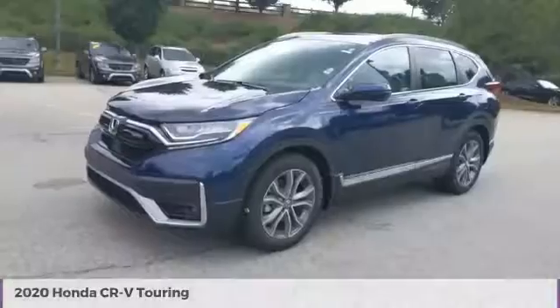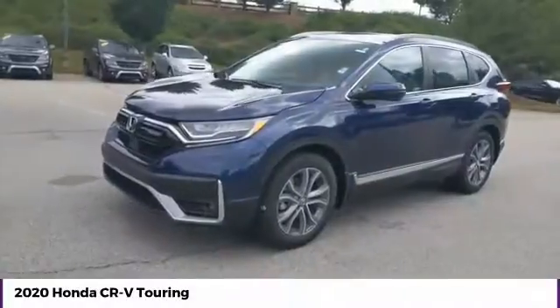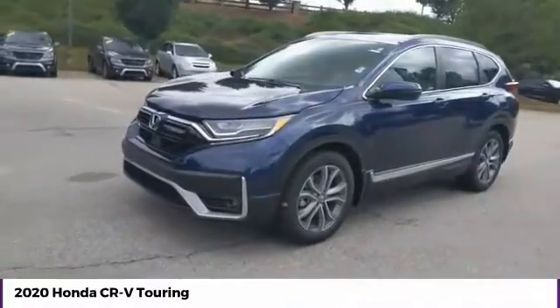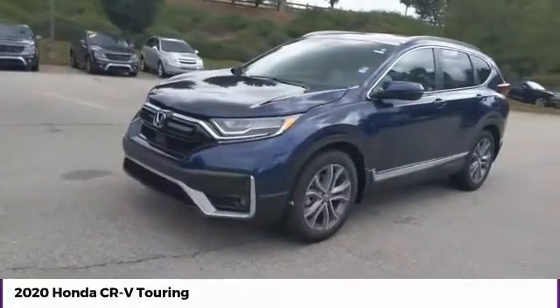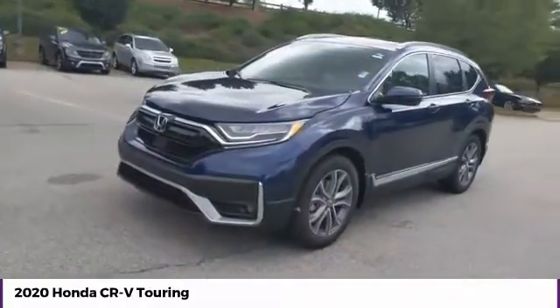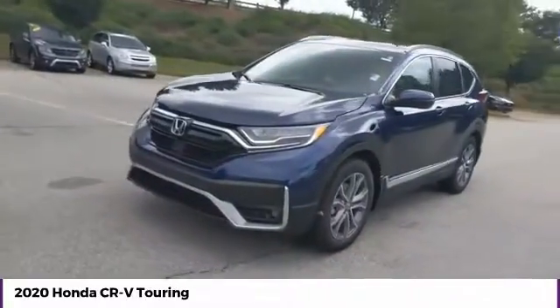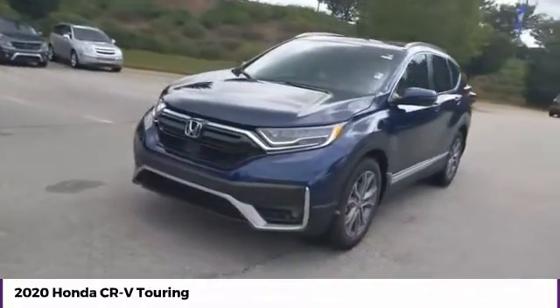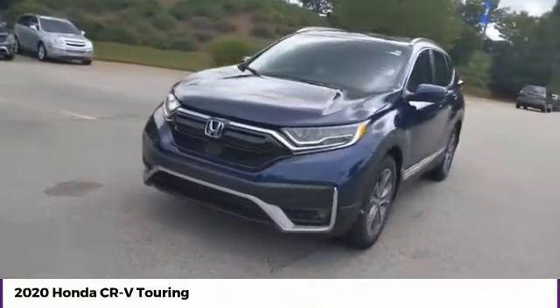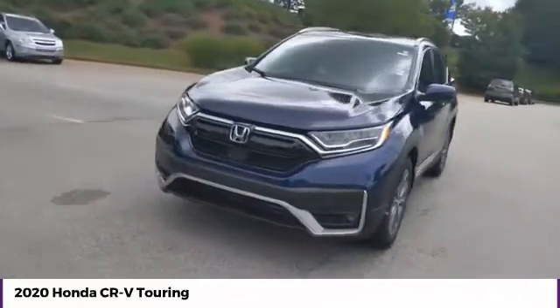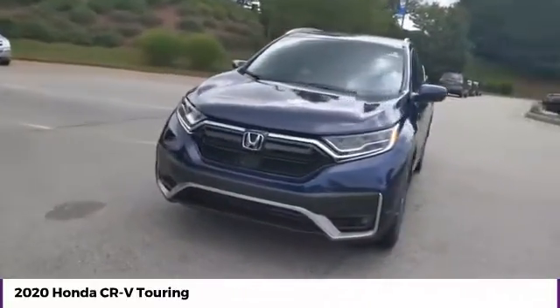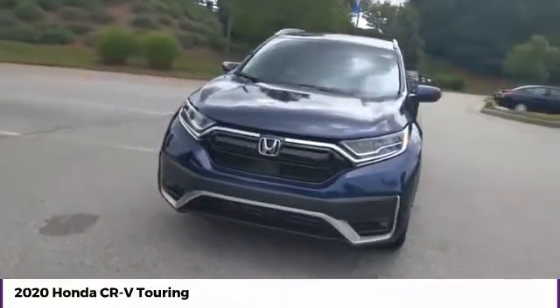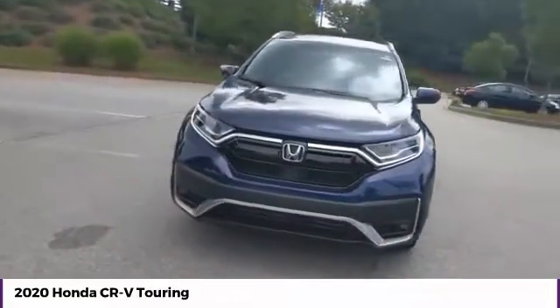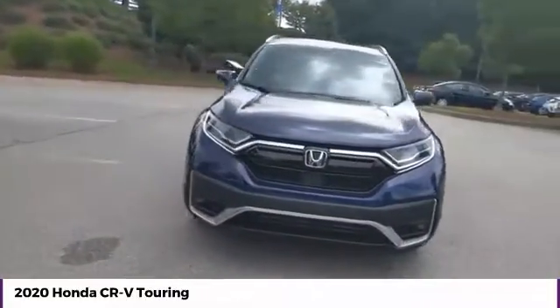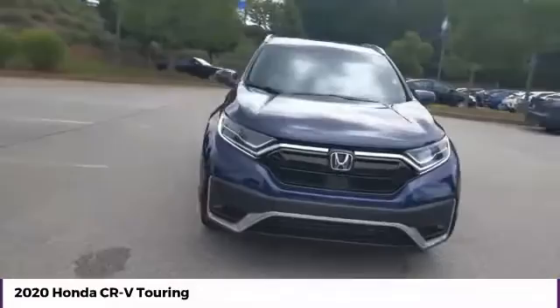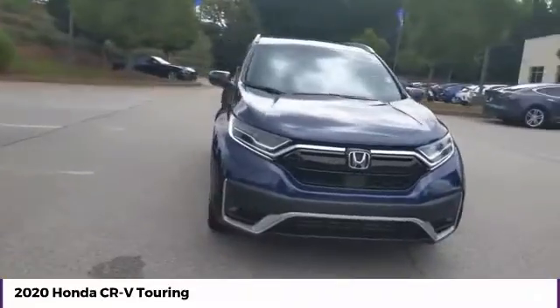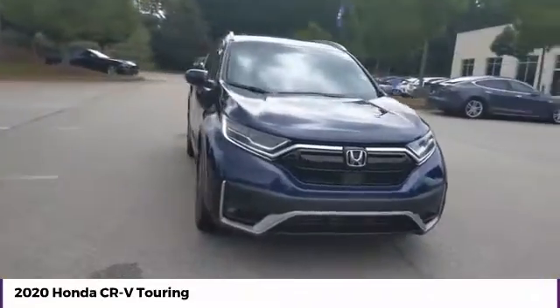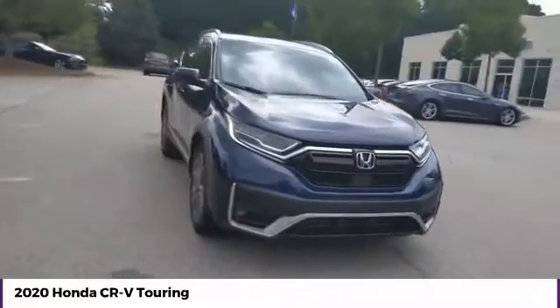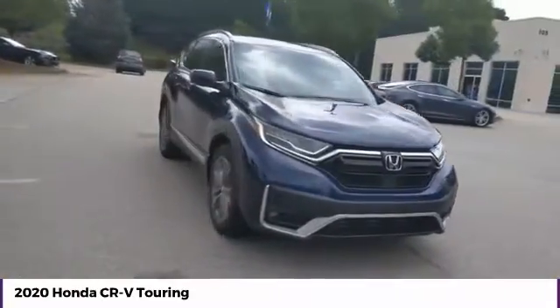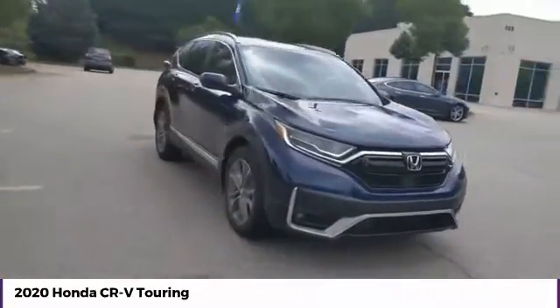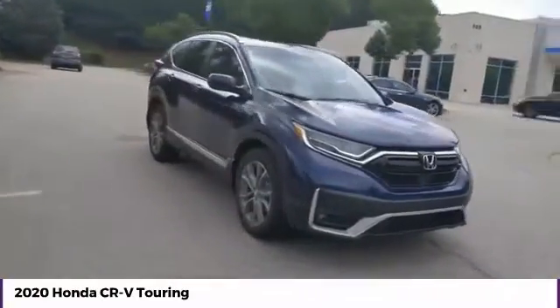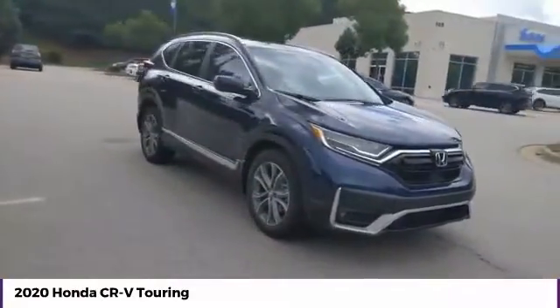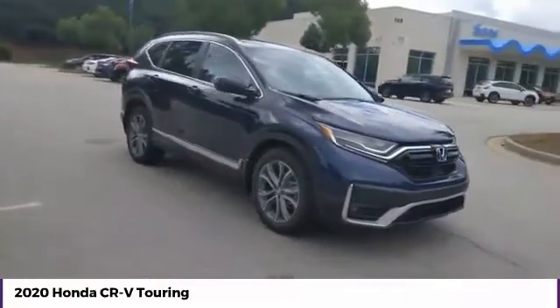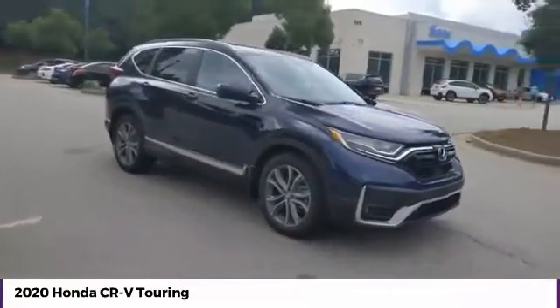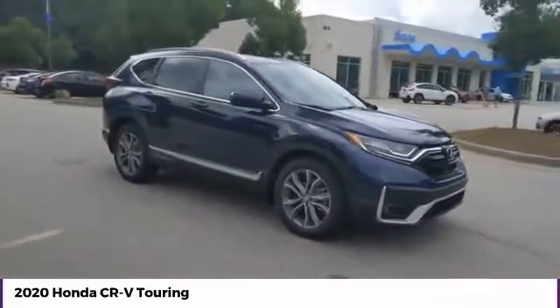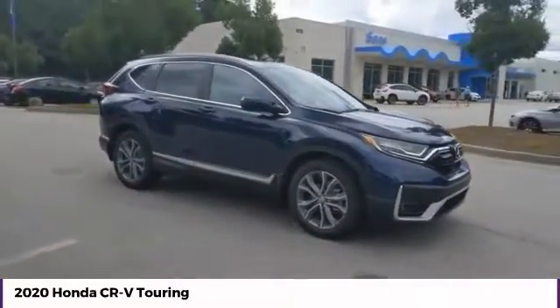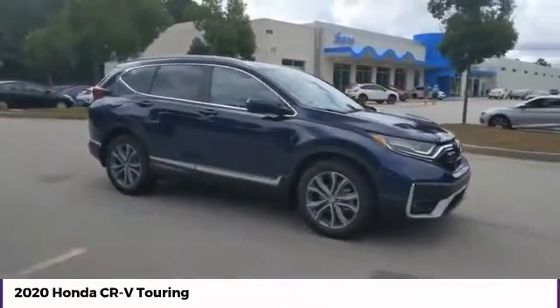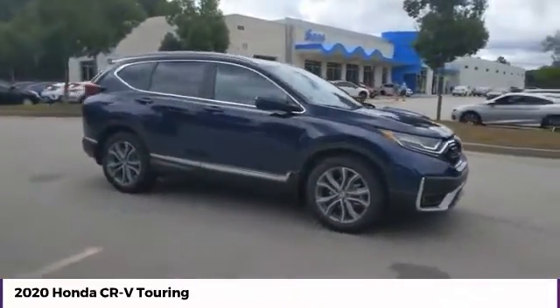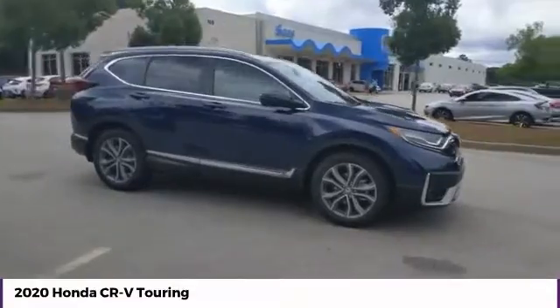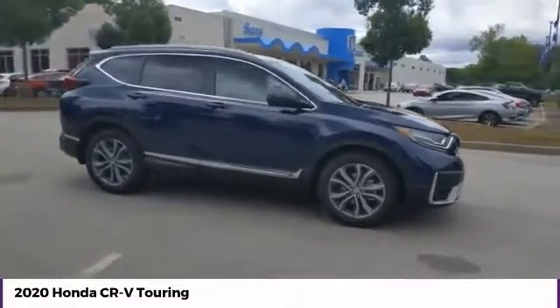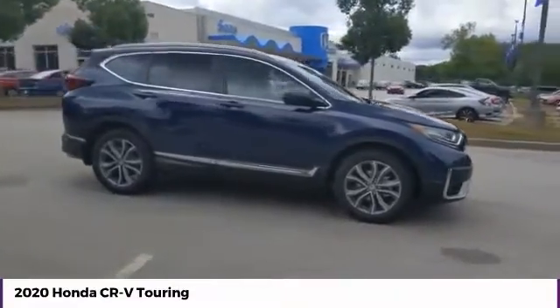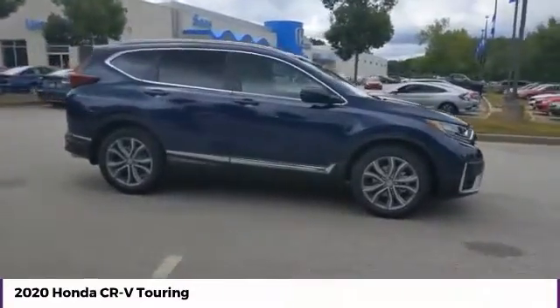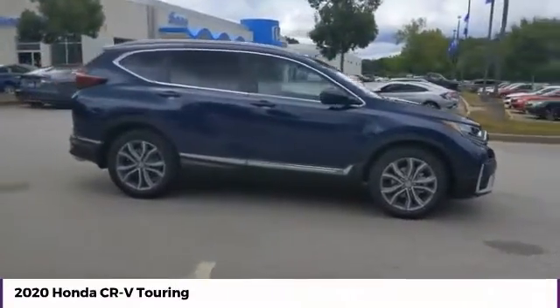Take a ride in the 2020 CR-V. CR-V, a top recommended vehicle because of its car-like driving manners, good value, cool technology, and comfy interior.